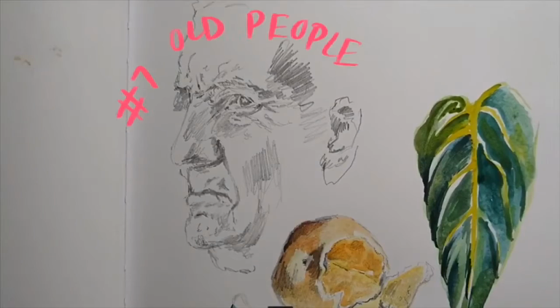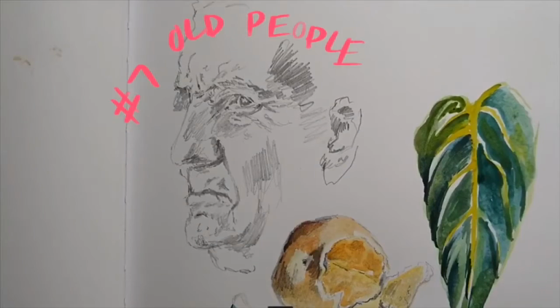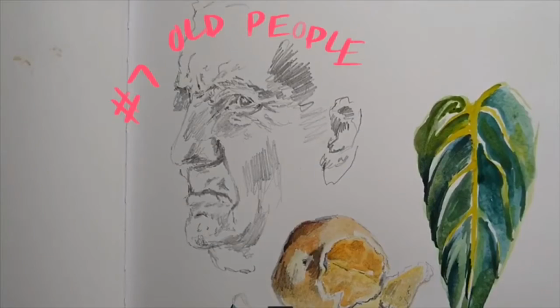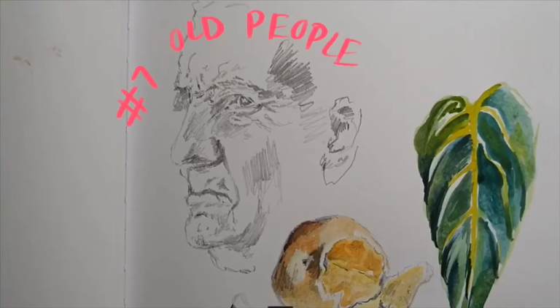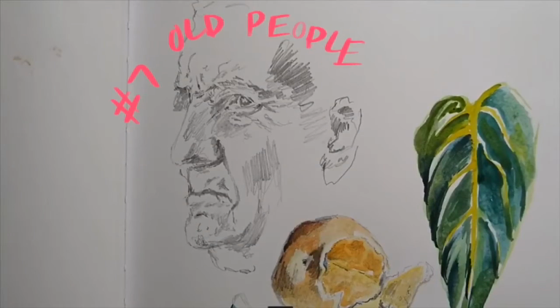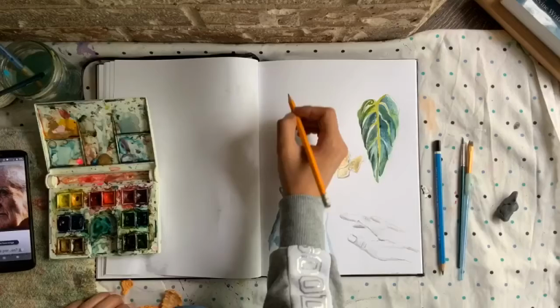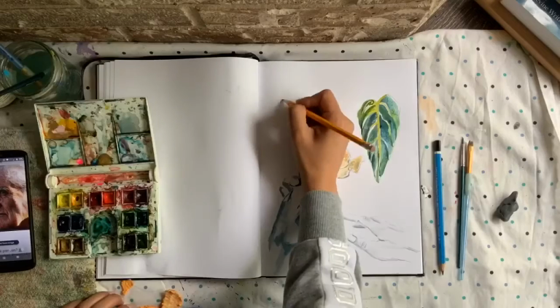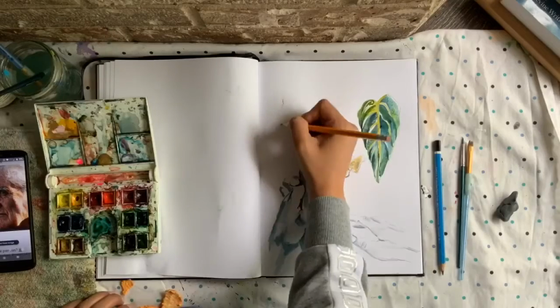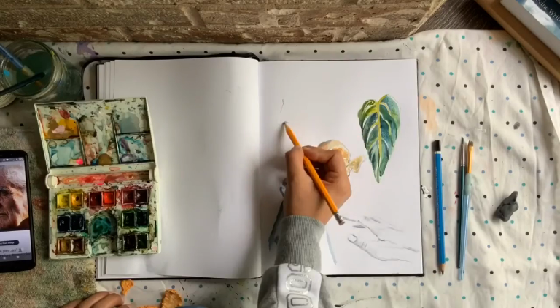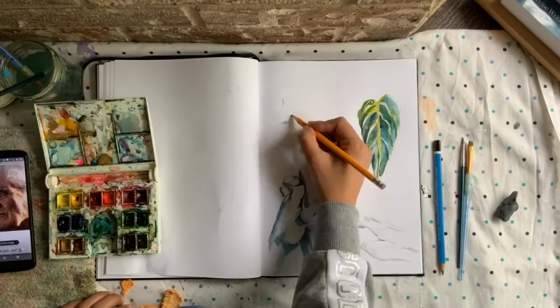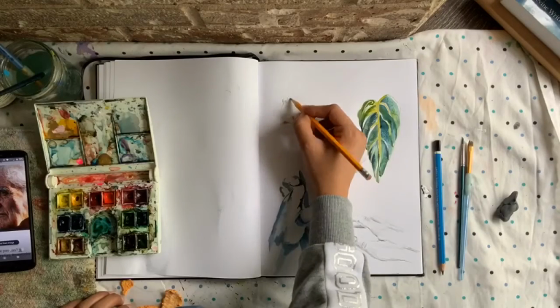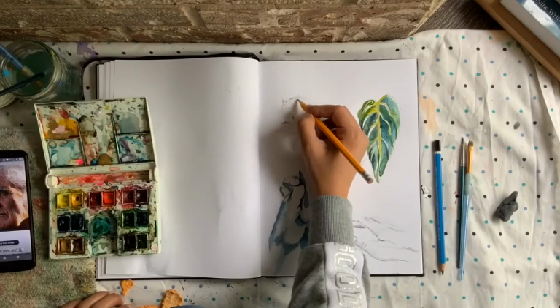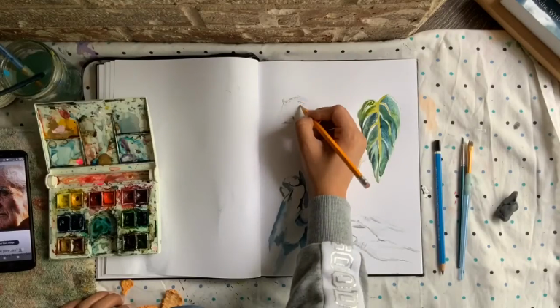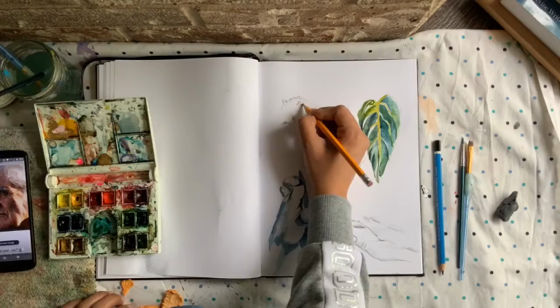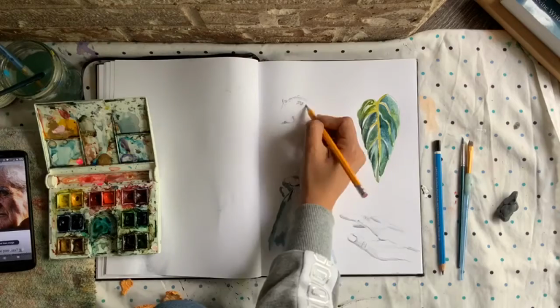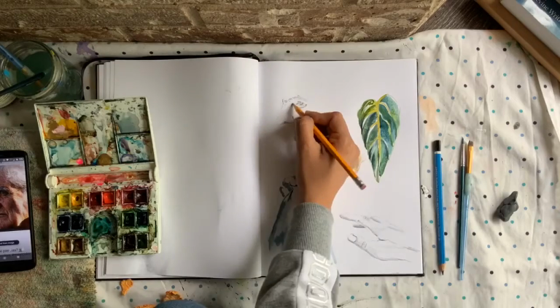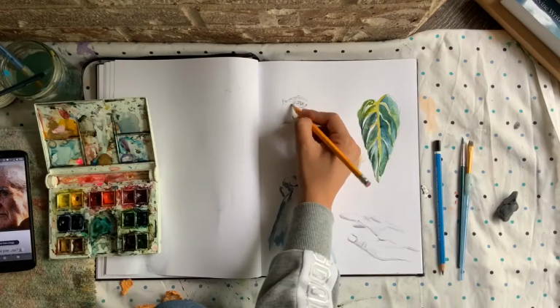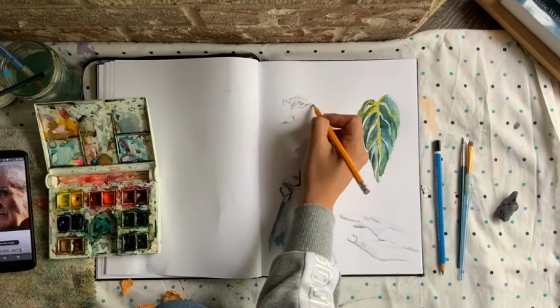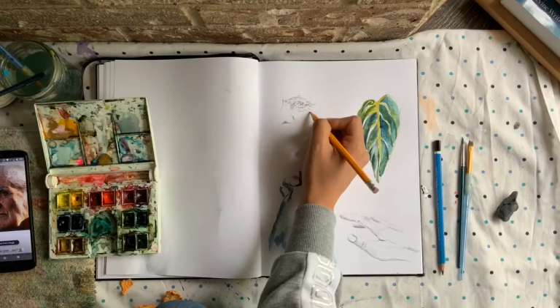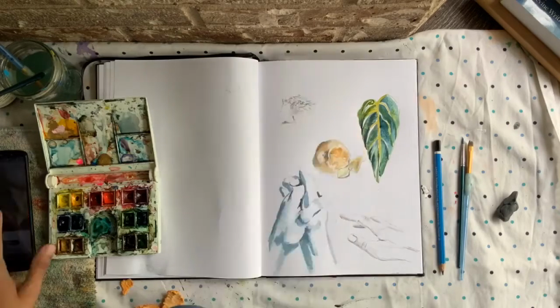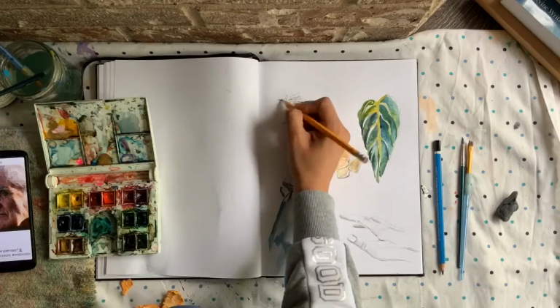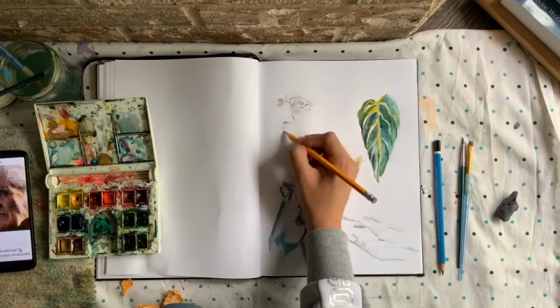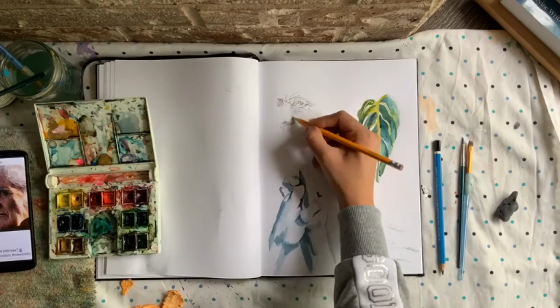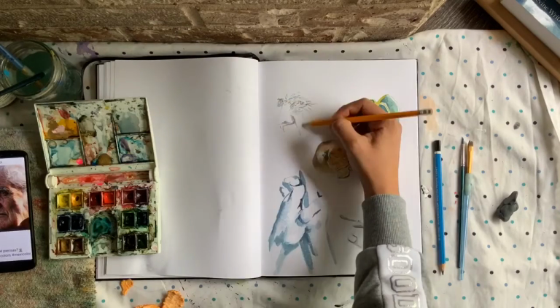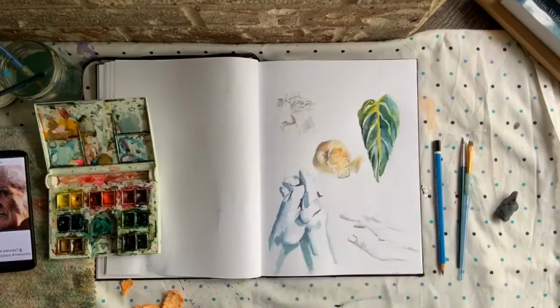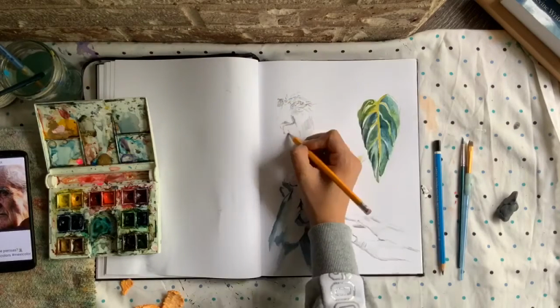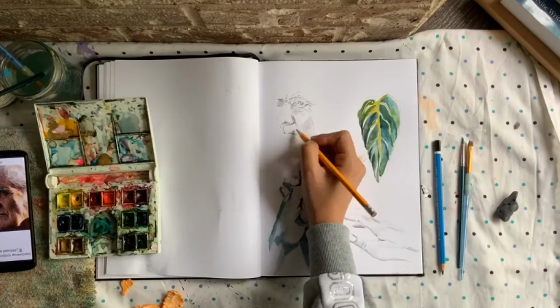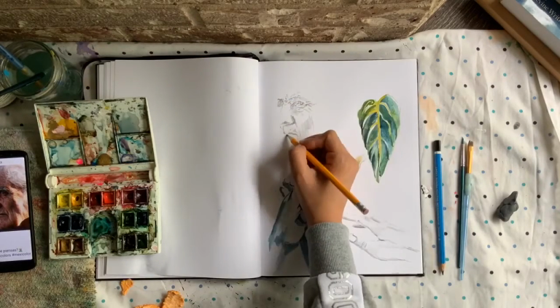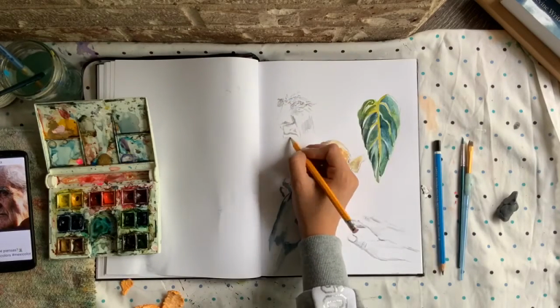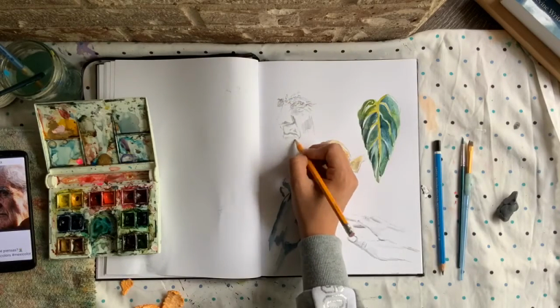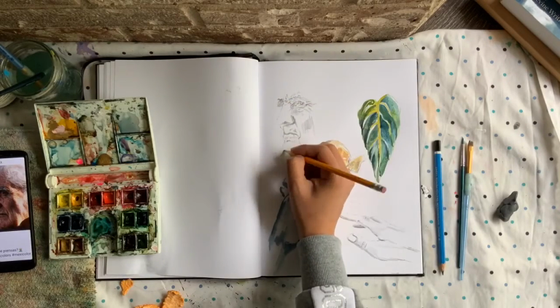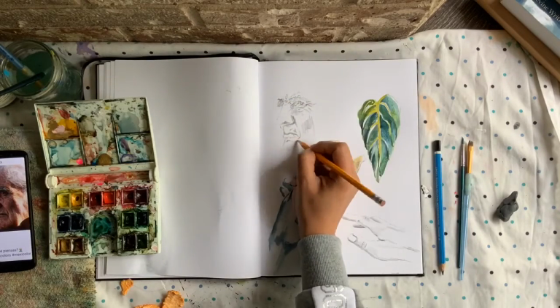Number seven: old people. They're great to practice expressions with, and I would highly recommend them — it's a great way to fill up your sketchbook.